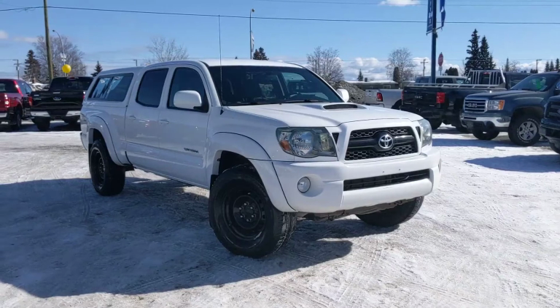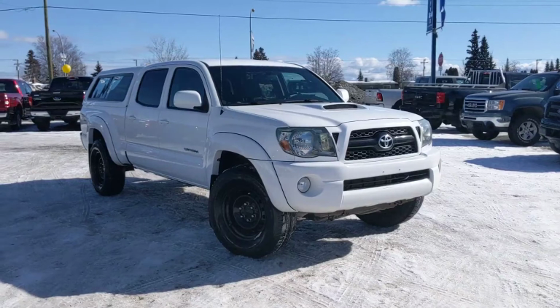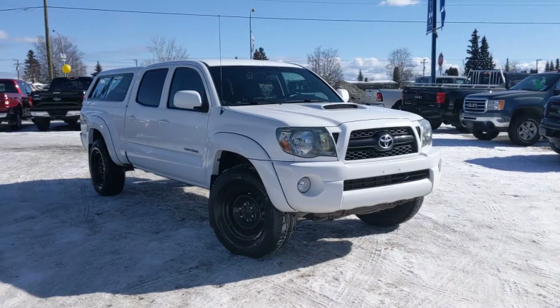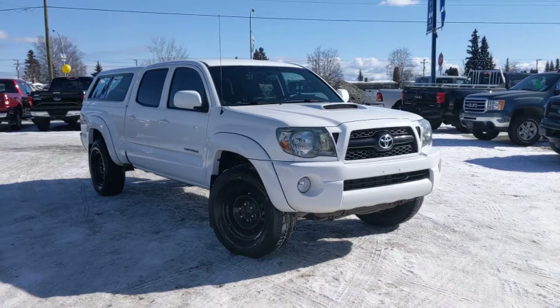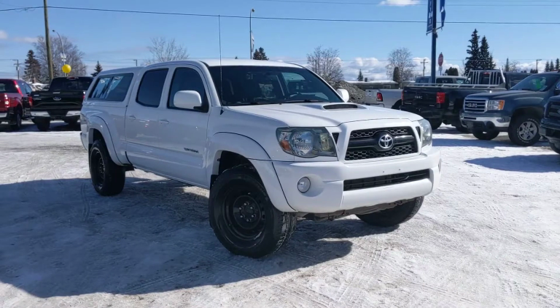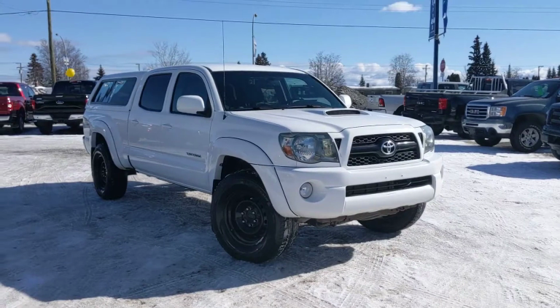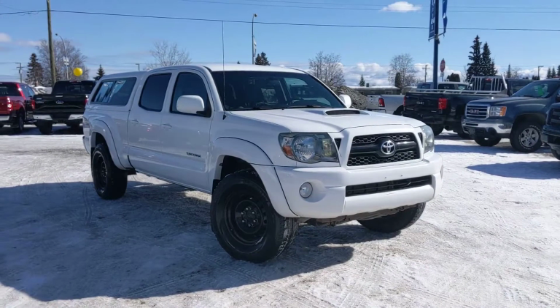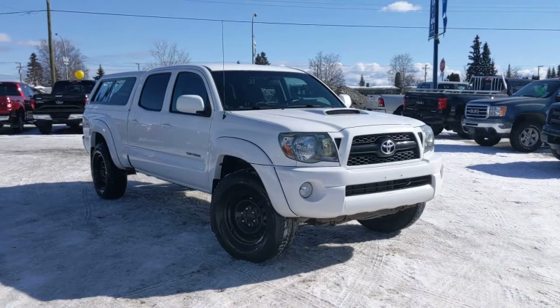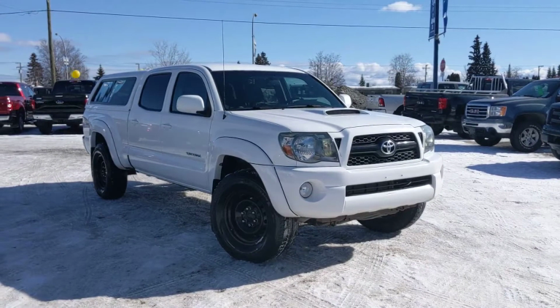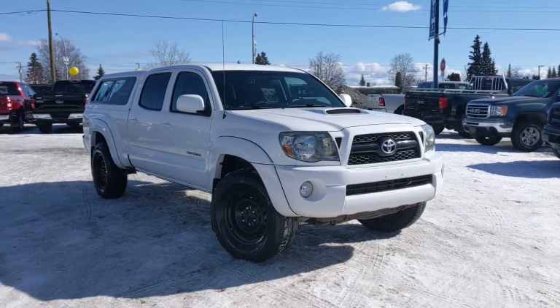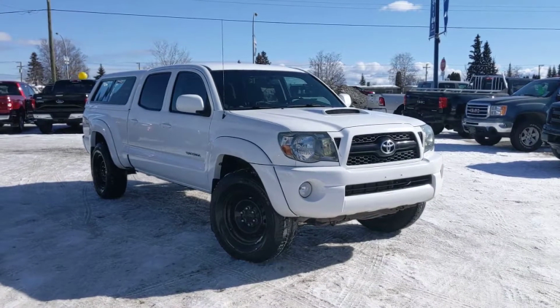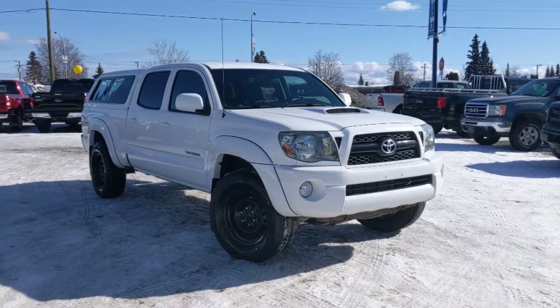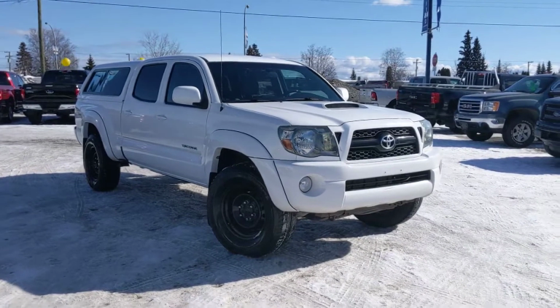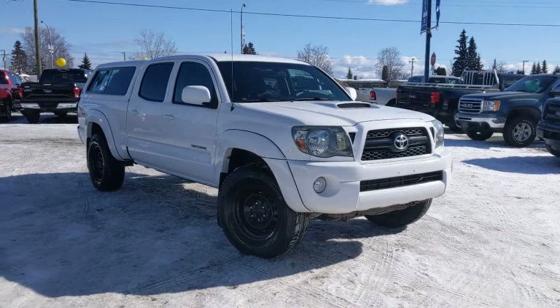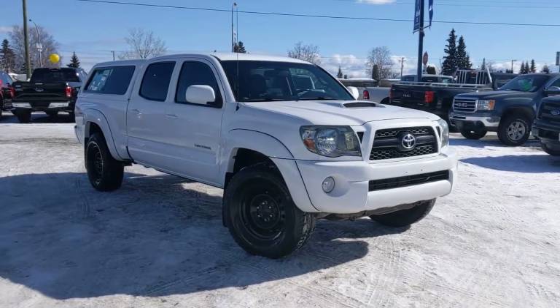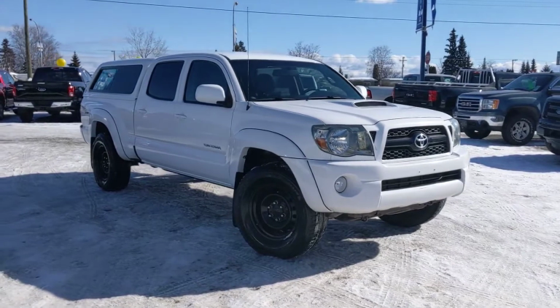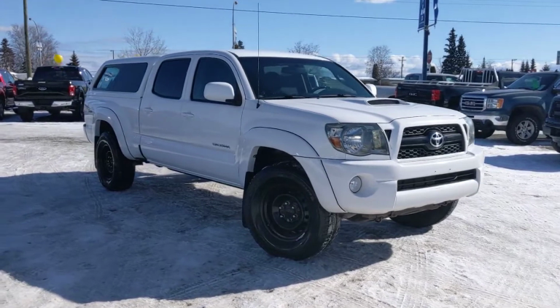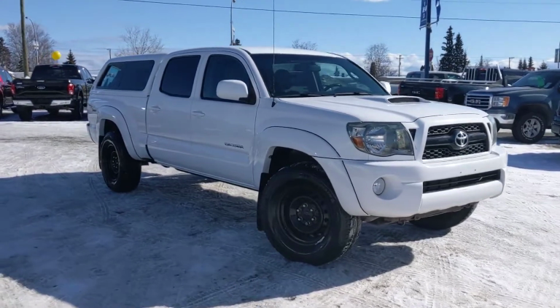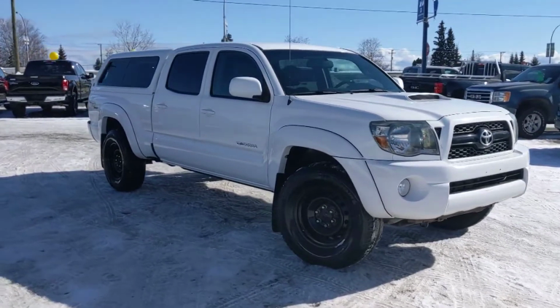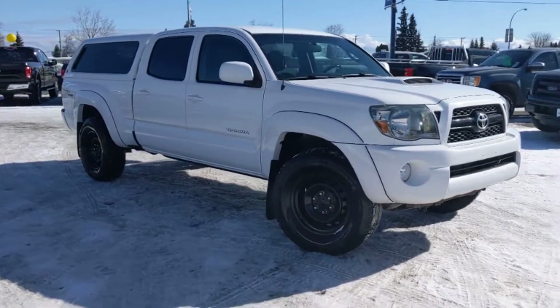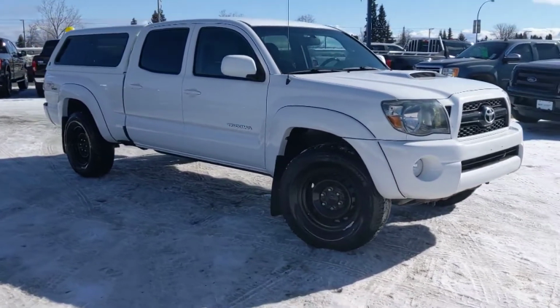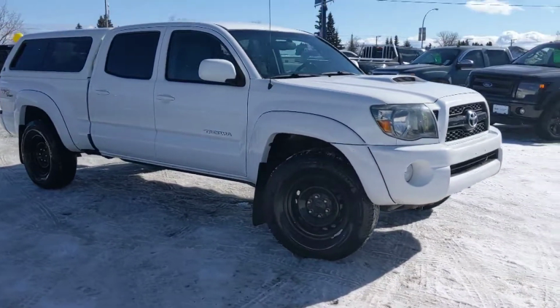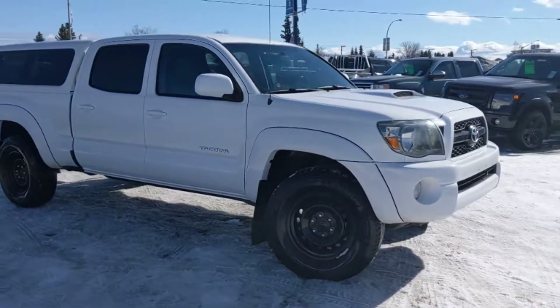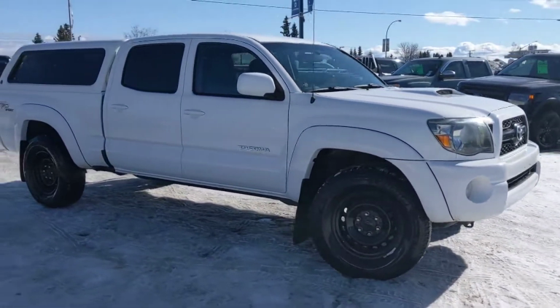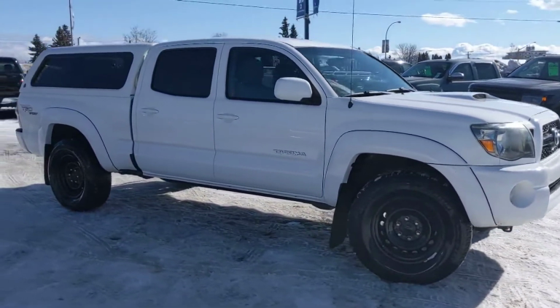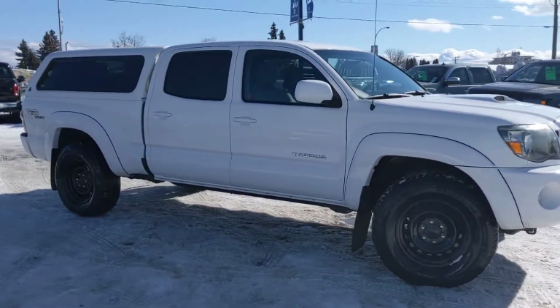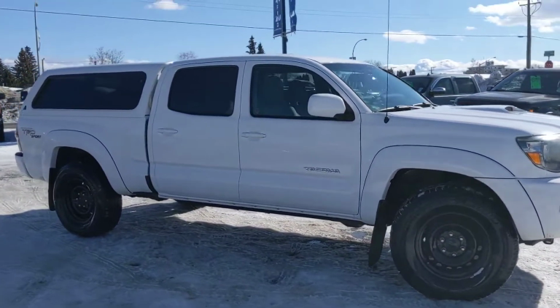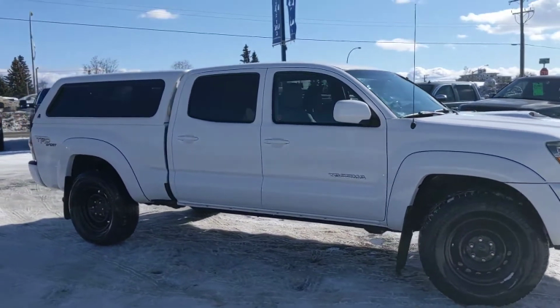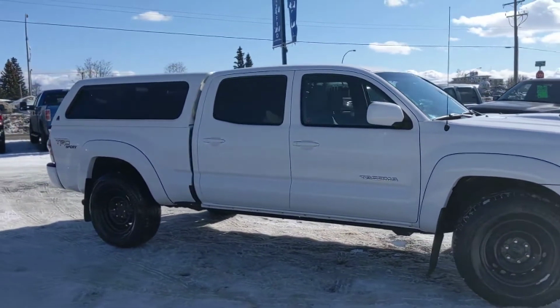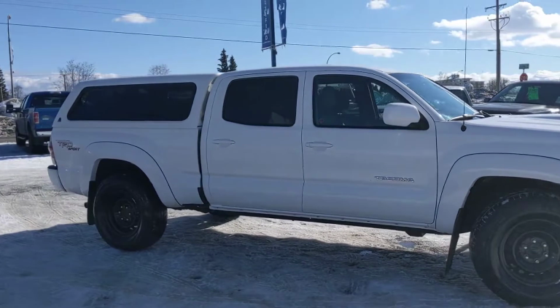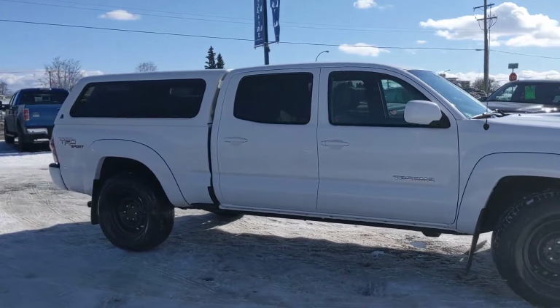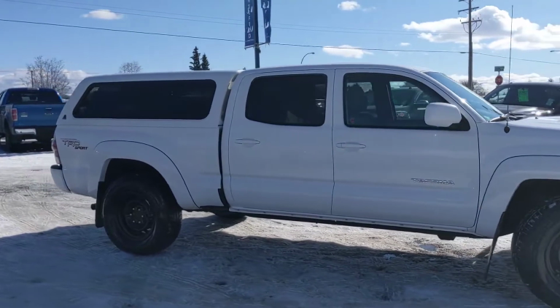Hey, it's Cassandra with Prince George Ford. We're here at the Pre-Owned Supercenter, and today we're having a look at this 2011 Toyota Tacoma in the aptly named Super Bright White.